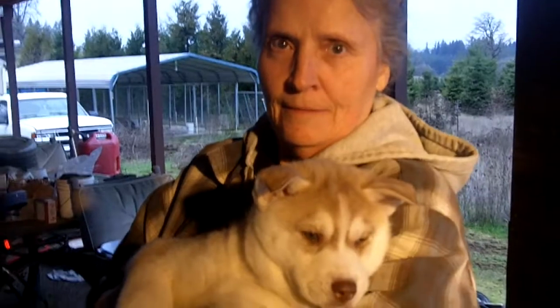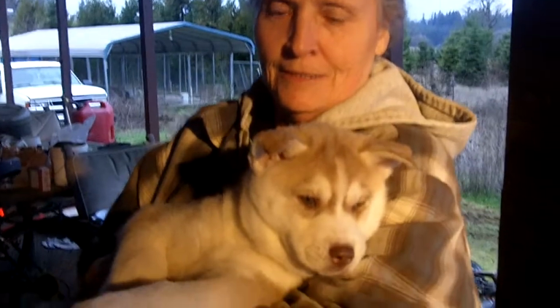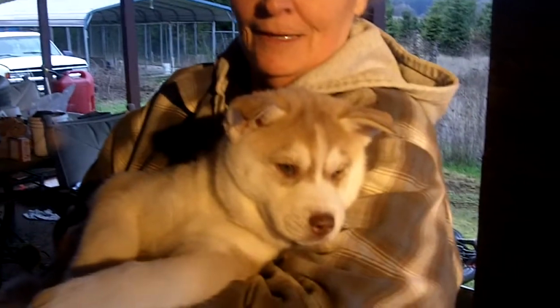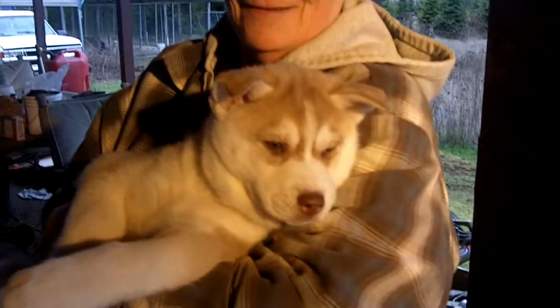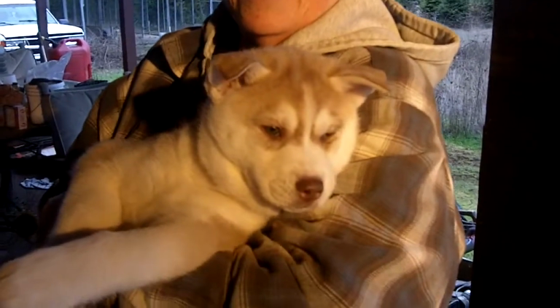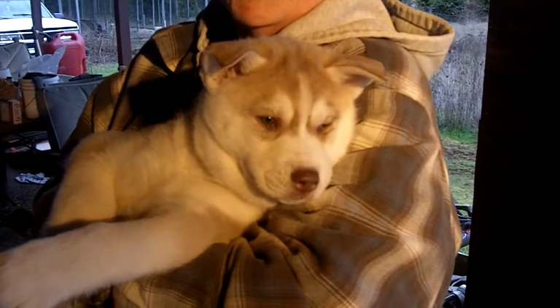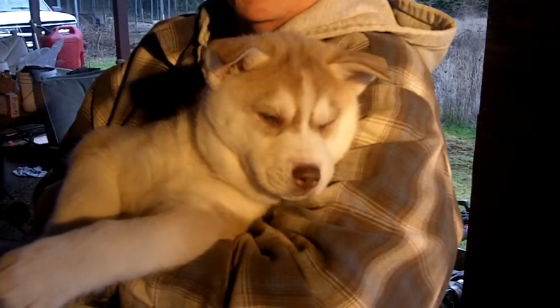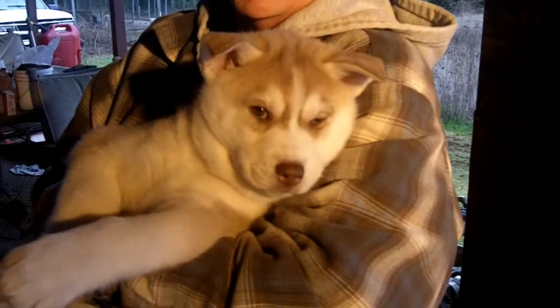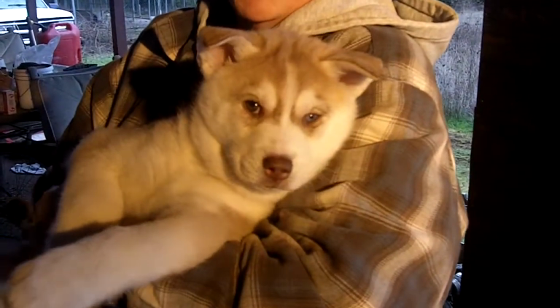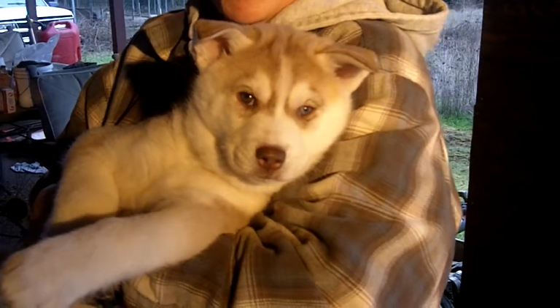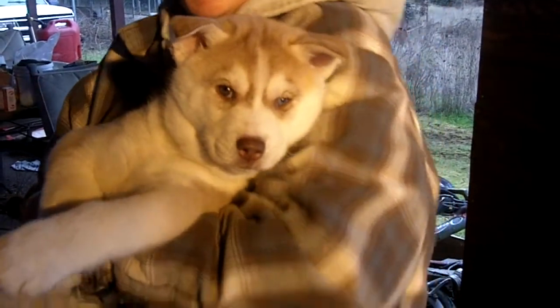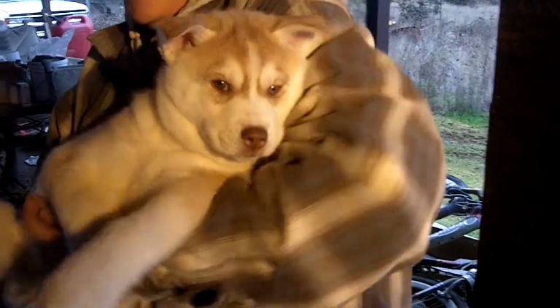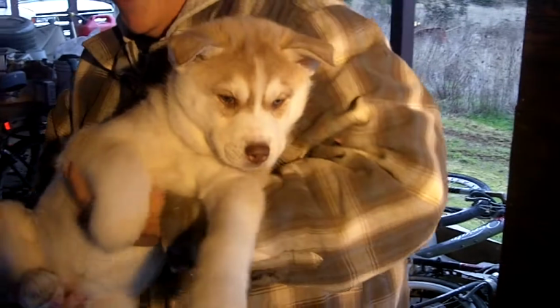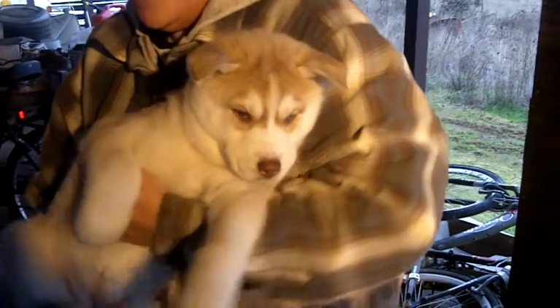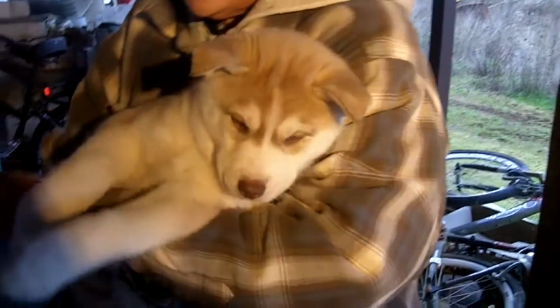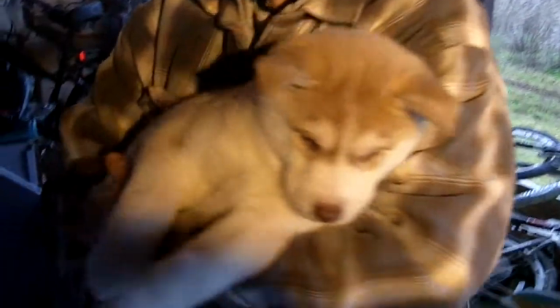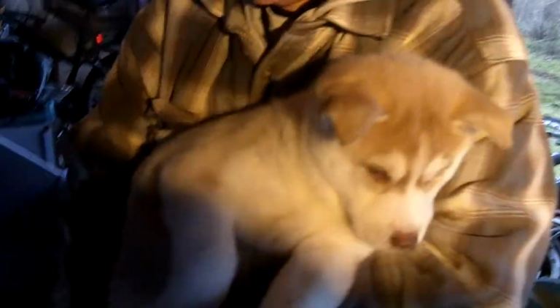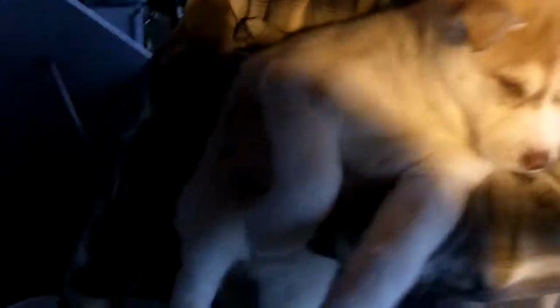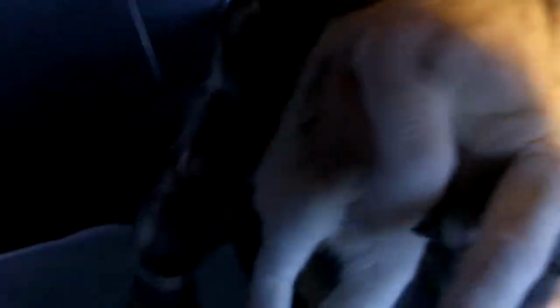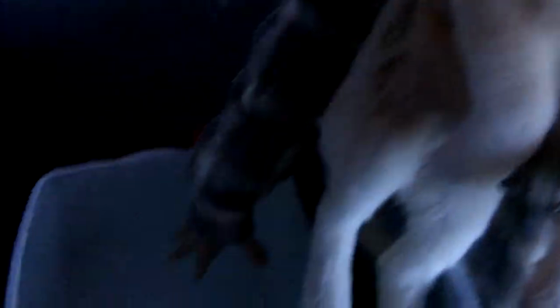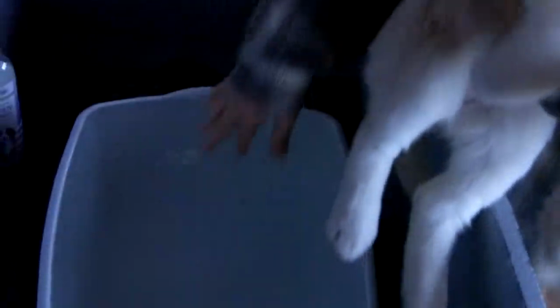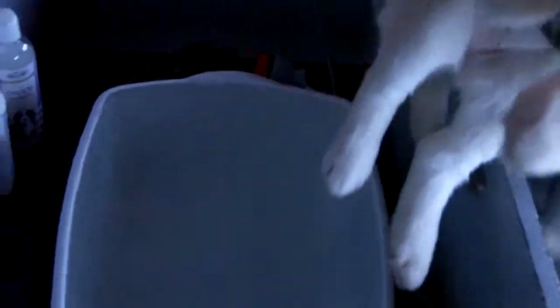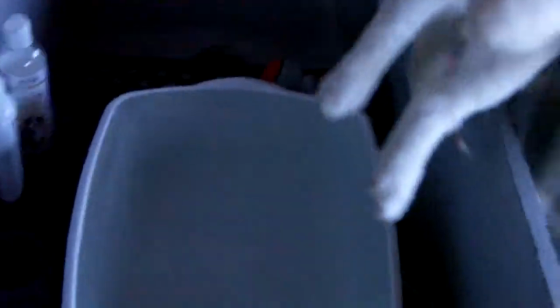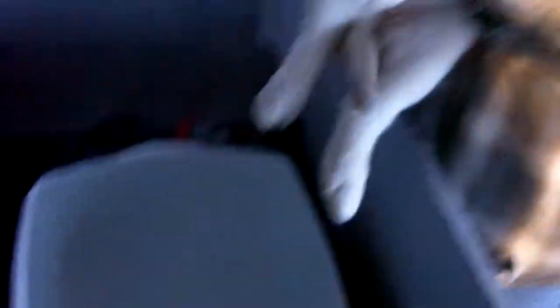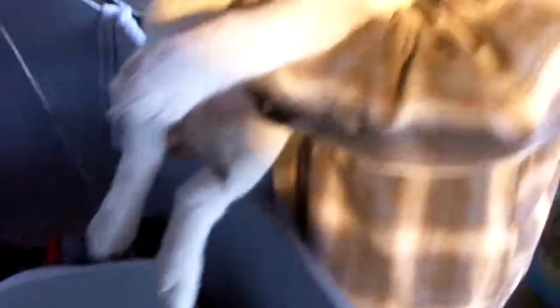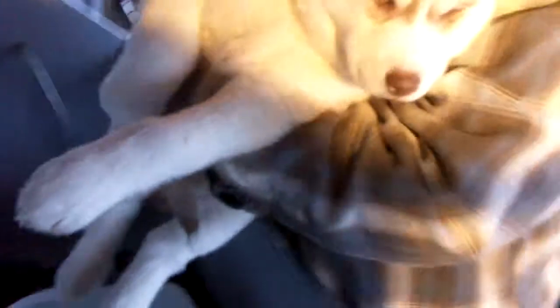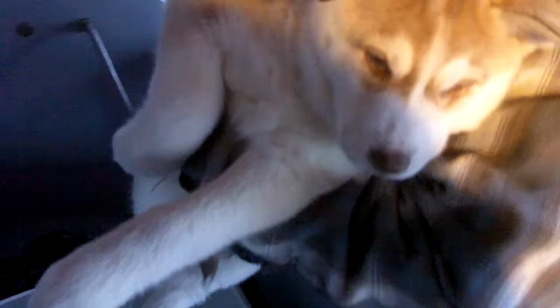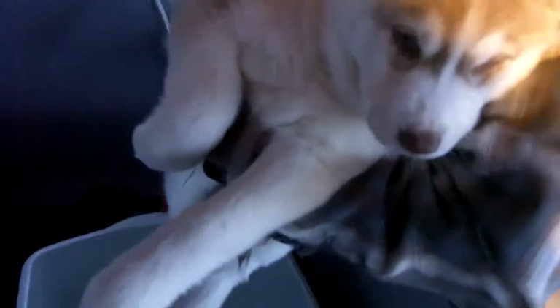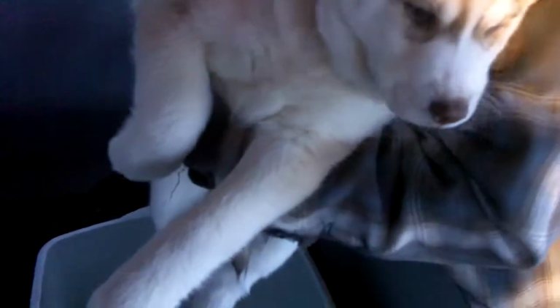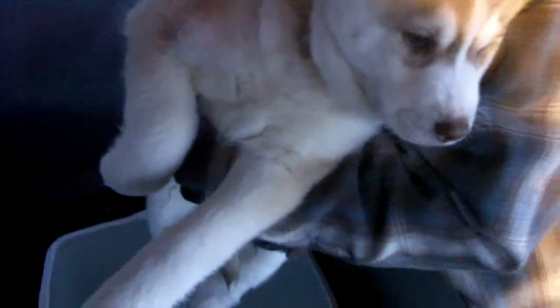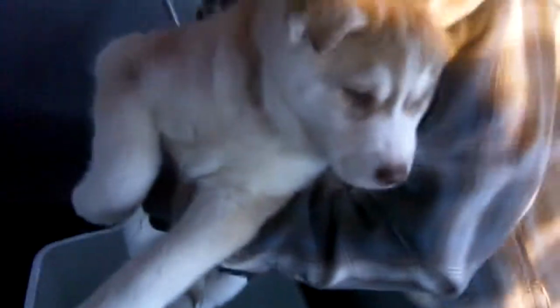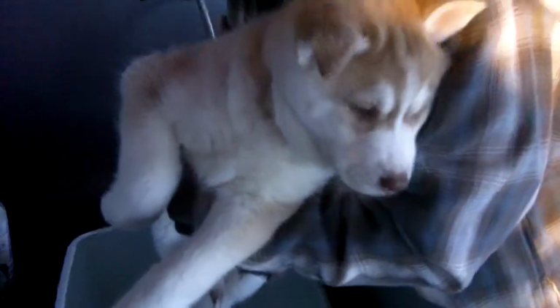This is Nala and this will be her very first bath. First I'm going to check the water — it's nice and warm, just right. Now I'm just going to ease her in.